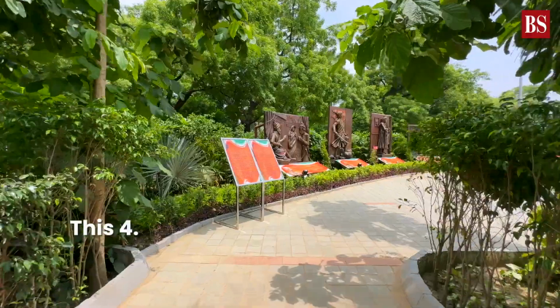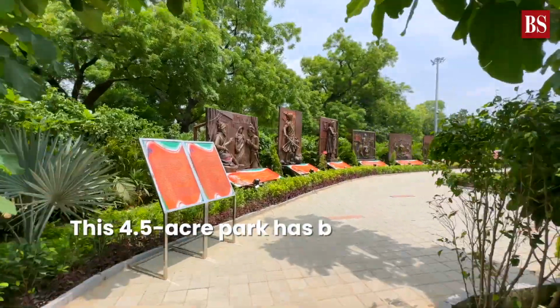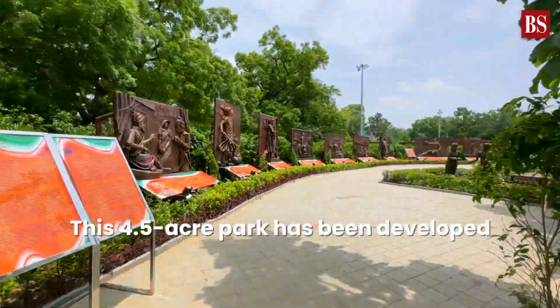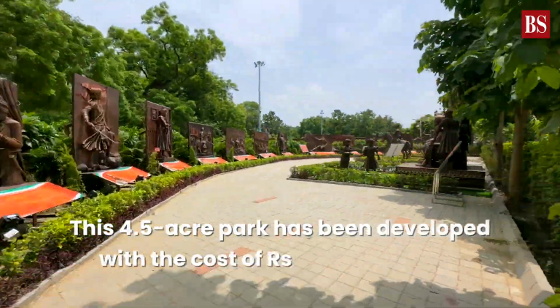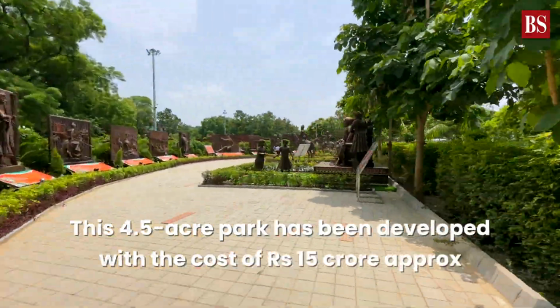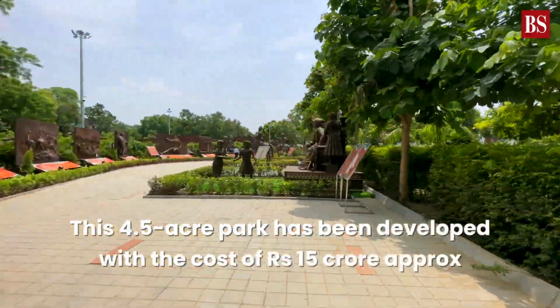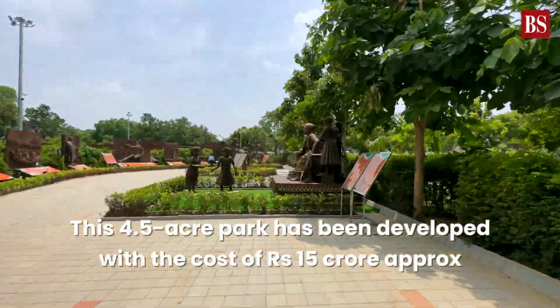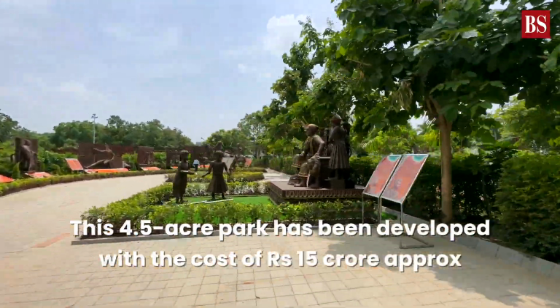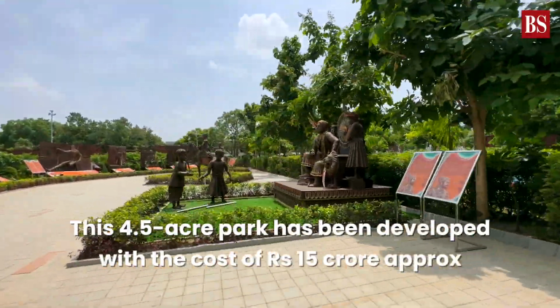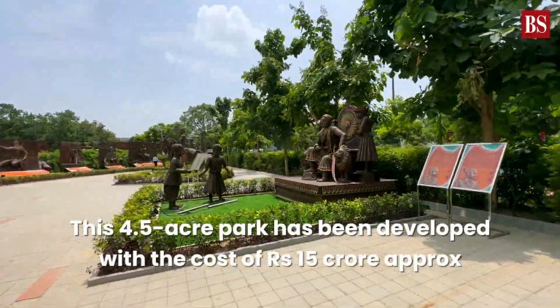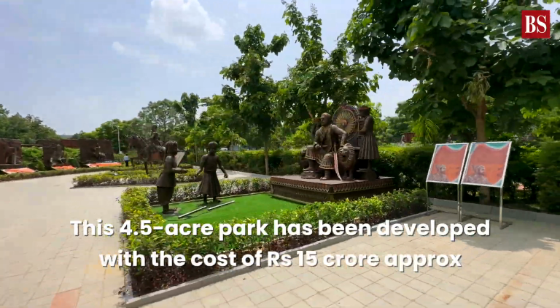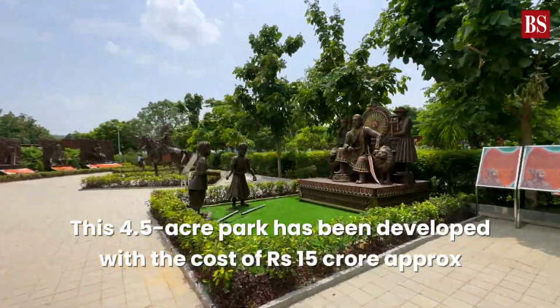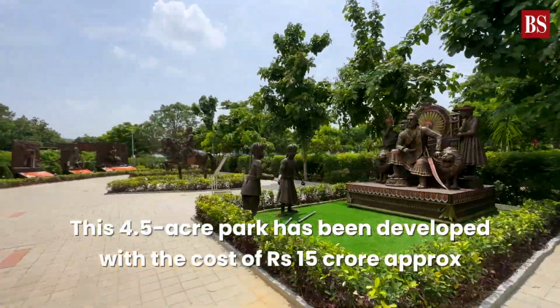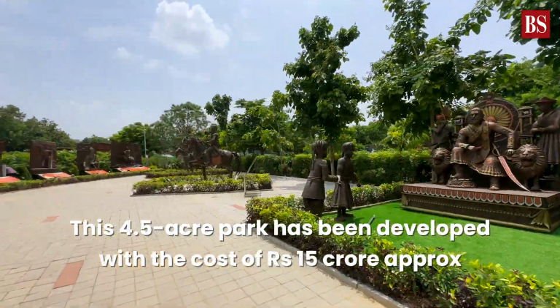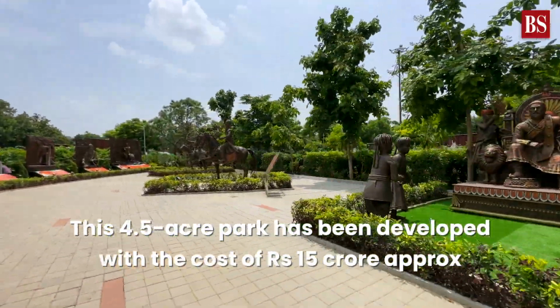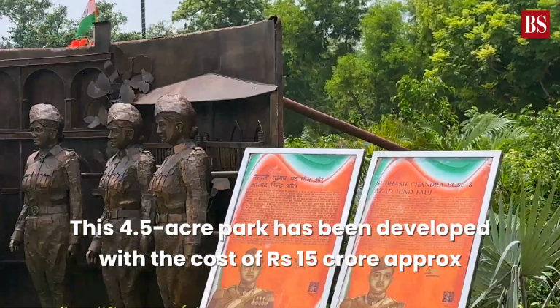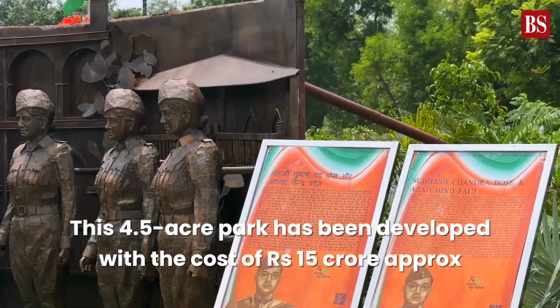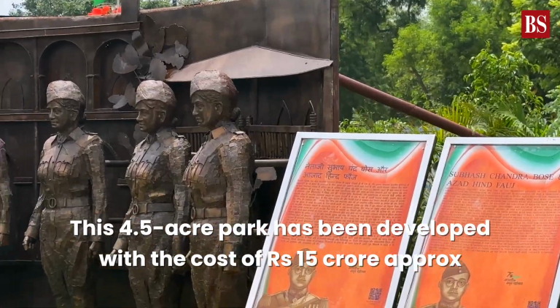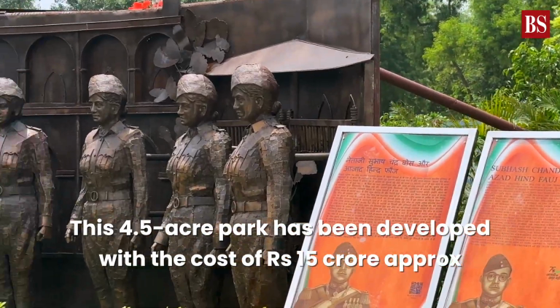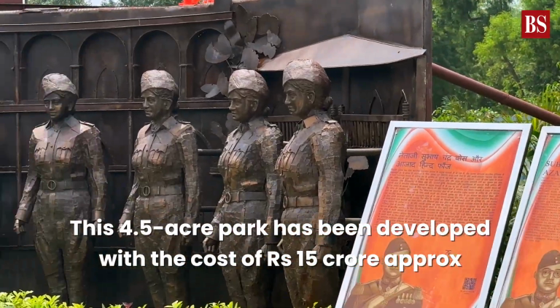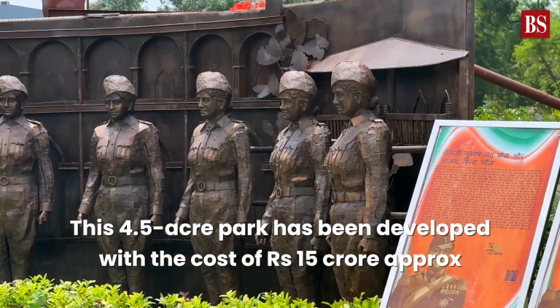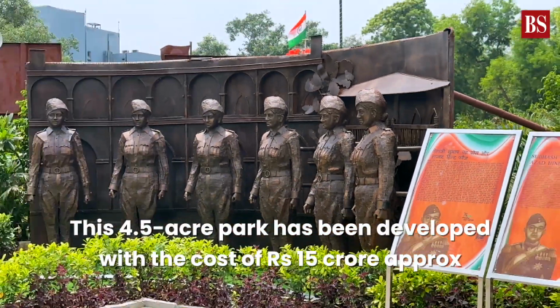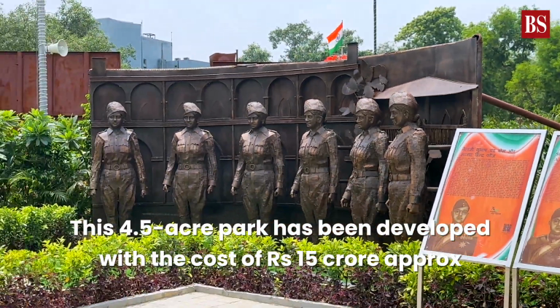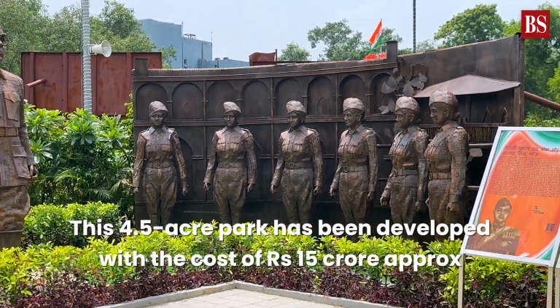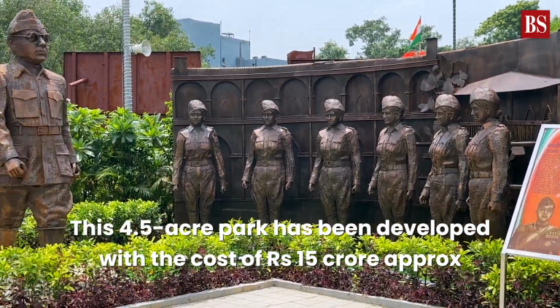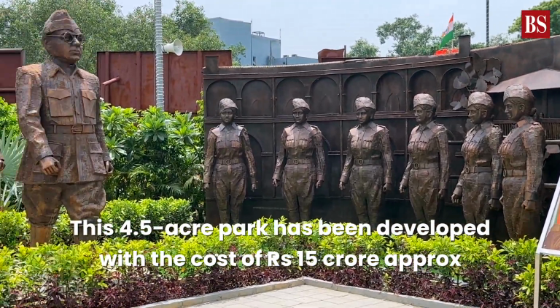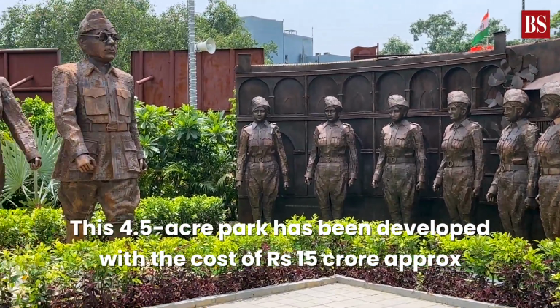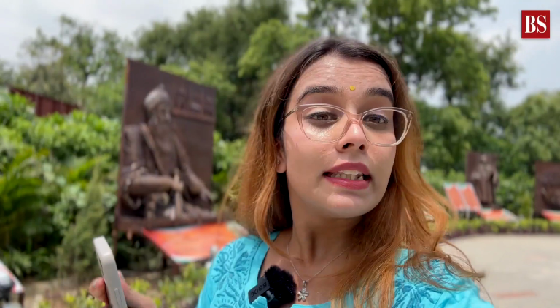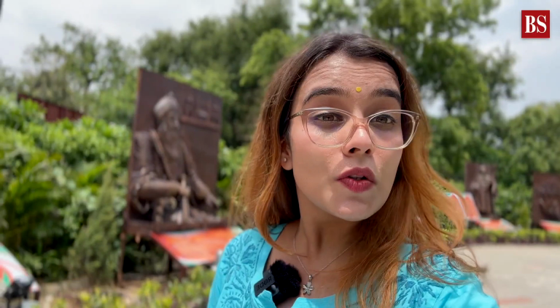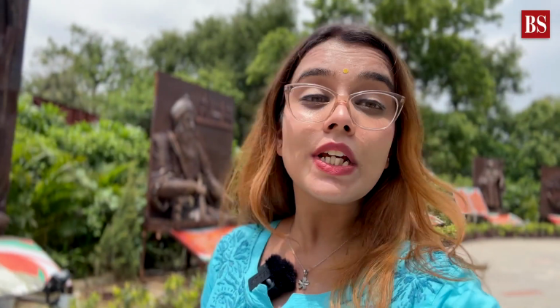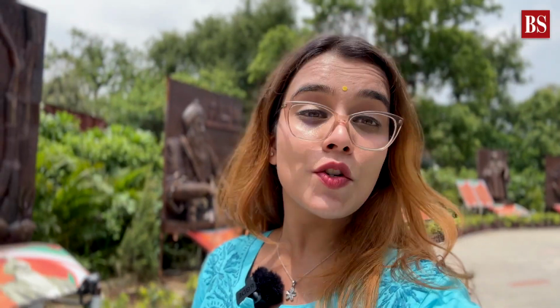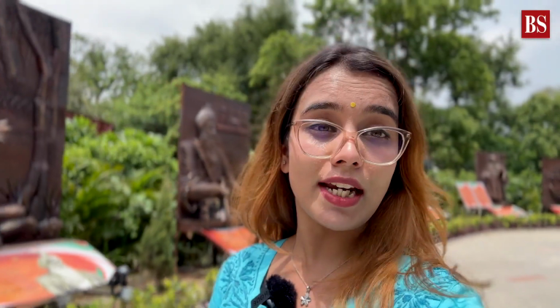And the cost? Well, this 4.5 acre park has been developed at a cost of approximately 15 crore rupees. That was for the history geek.